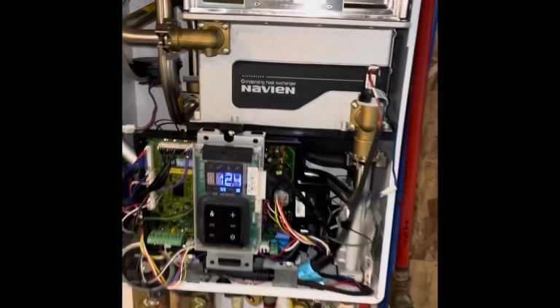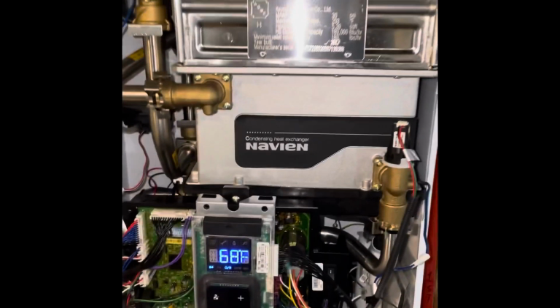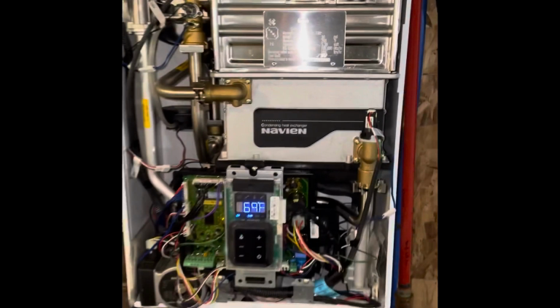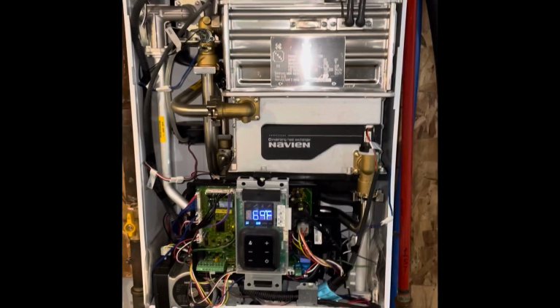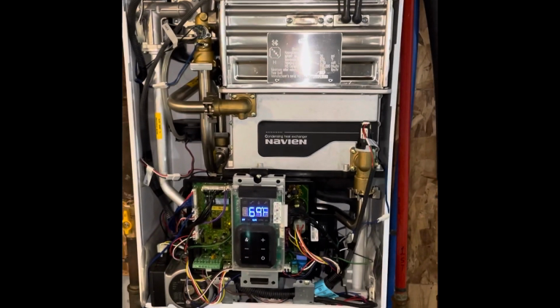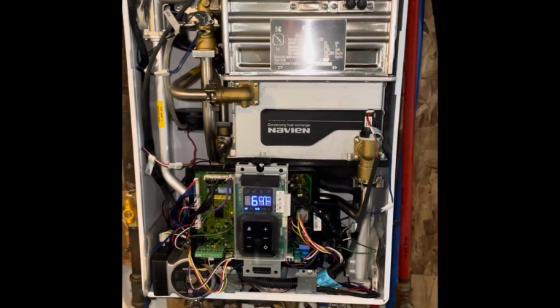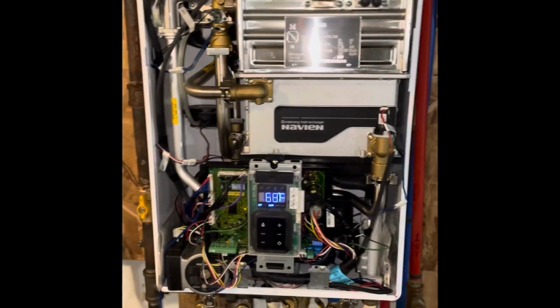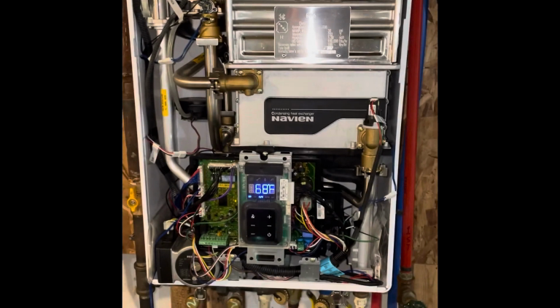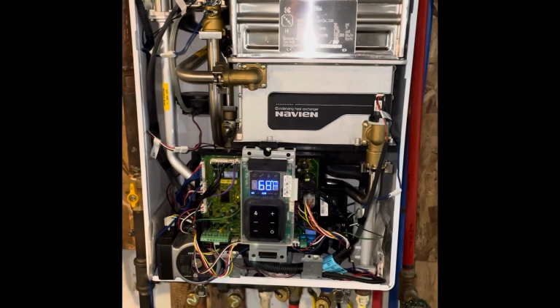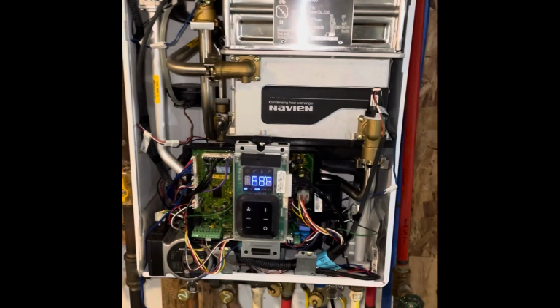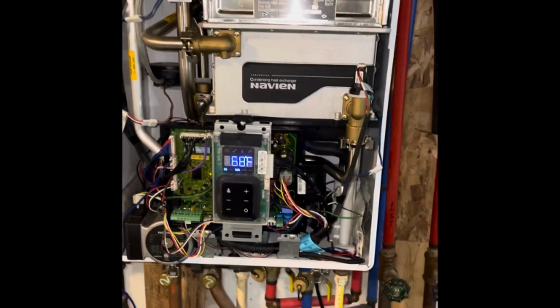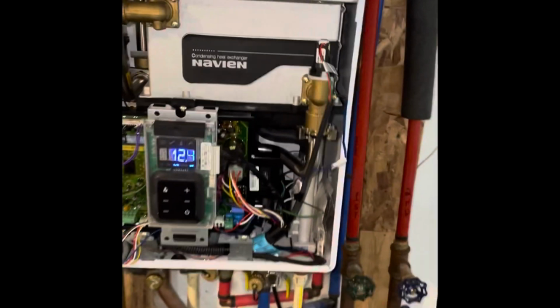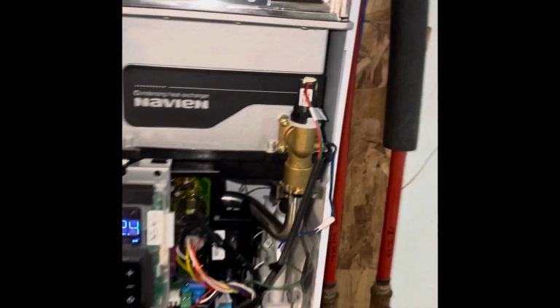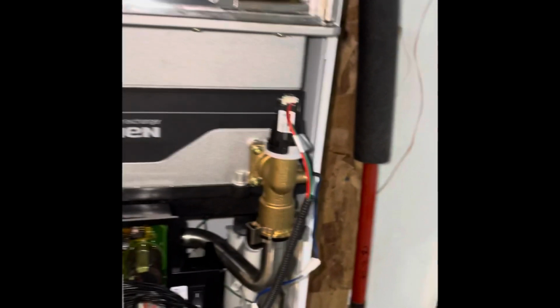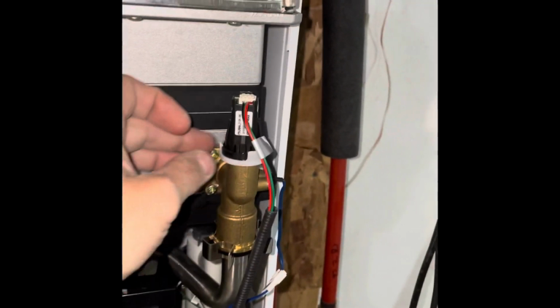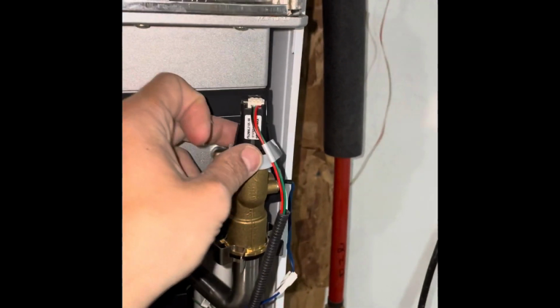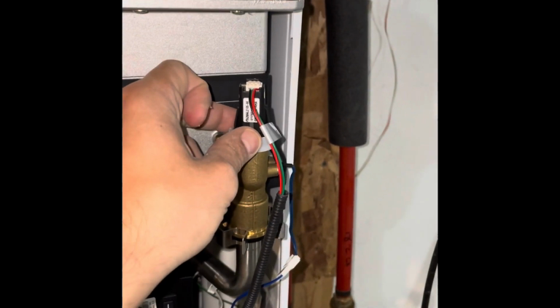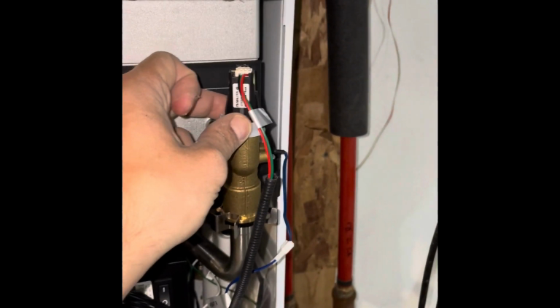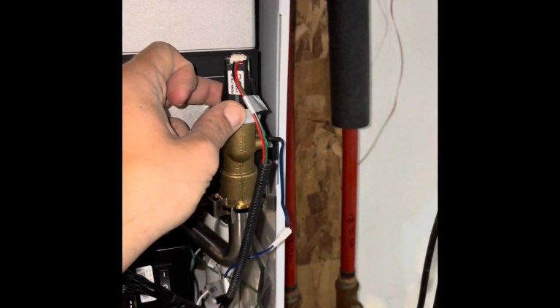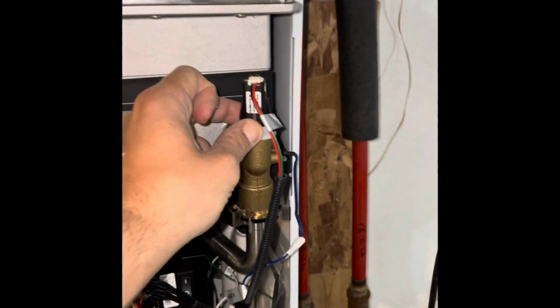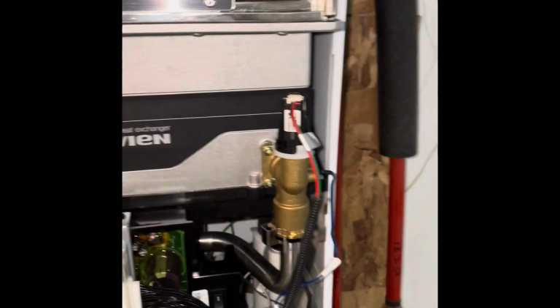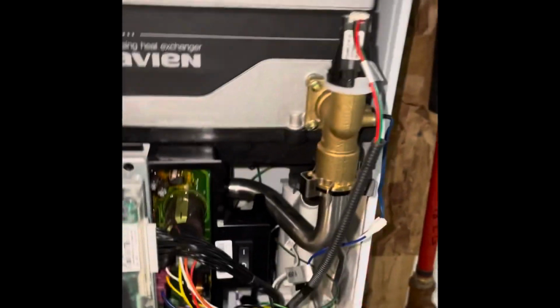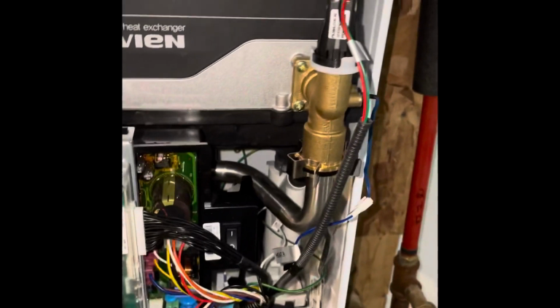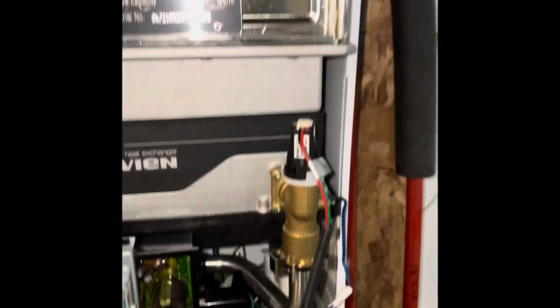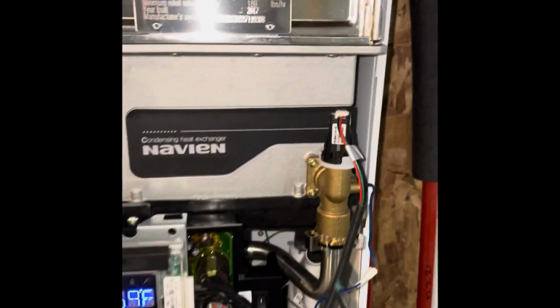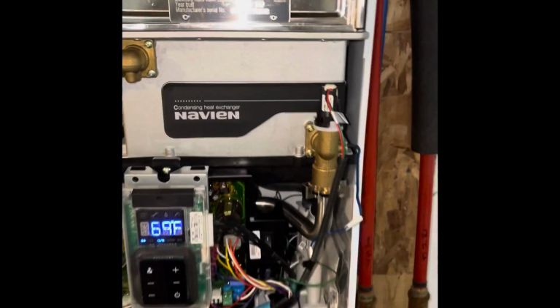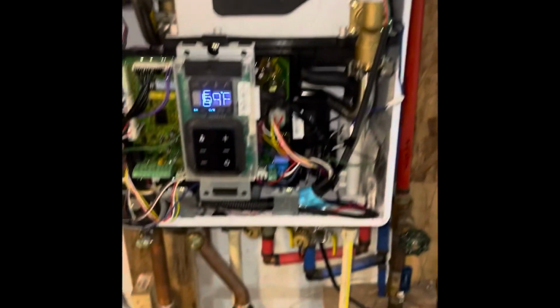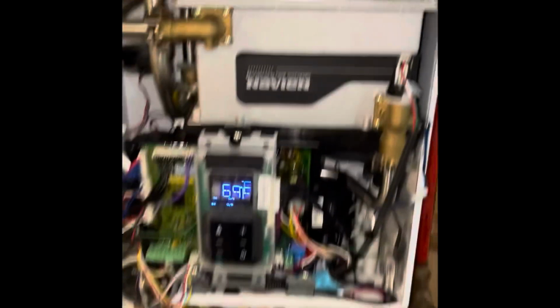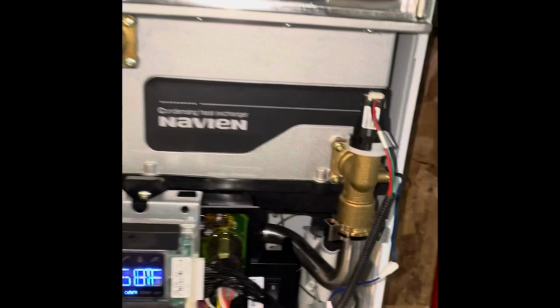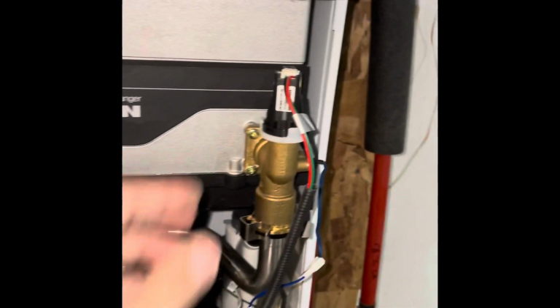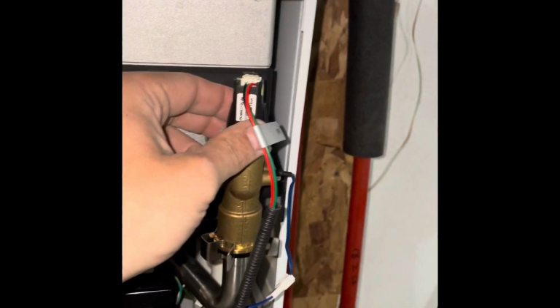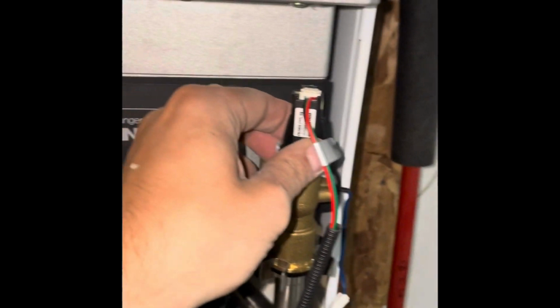If you're looking at the front of your Navian here, I have a Navian NCB240E. The problem is the water pressure sensor. I don't know exactly why it goes bad — I don't know if there's sediment built up in it — but whatever the case is, the water pressure sensor is bad.